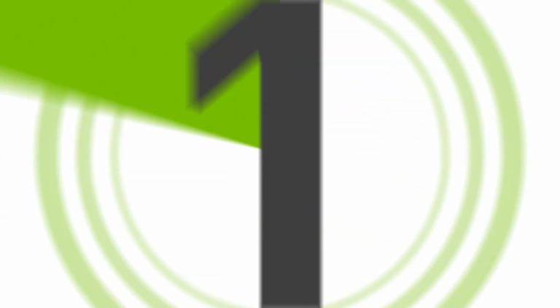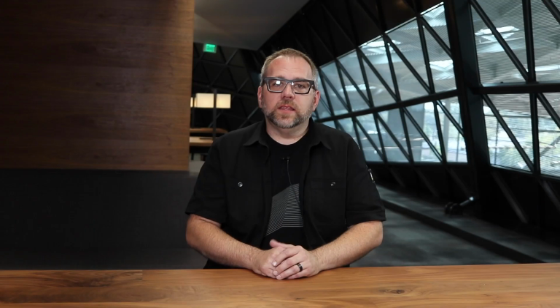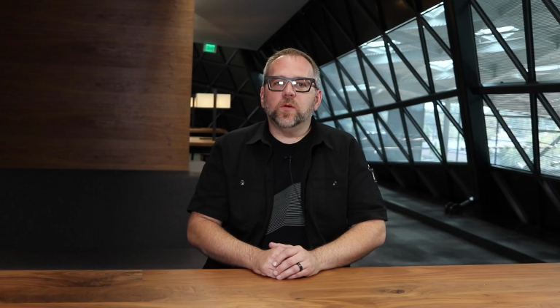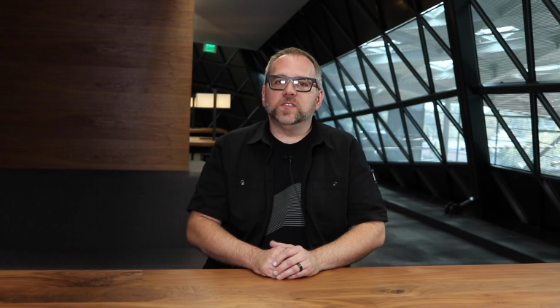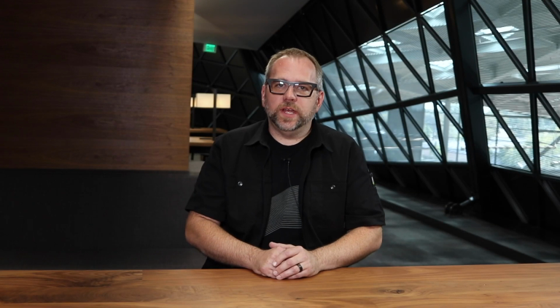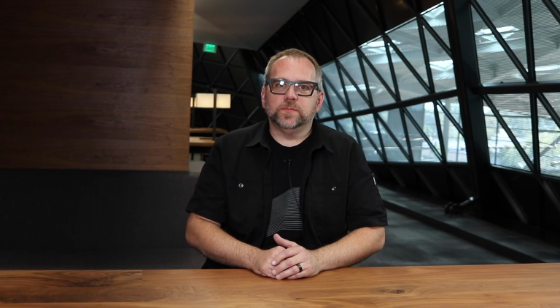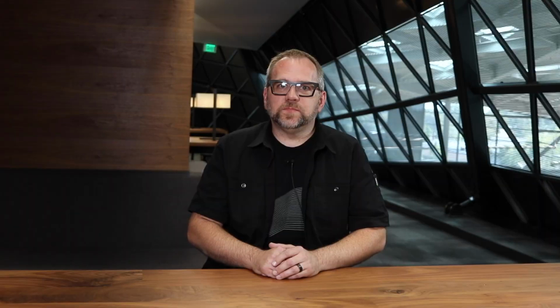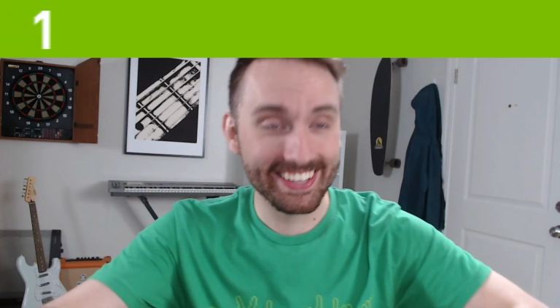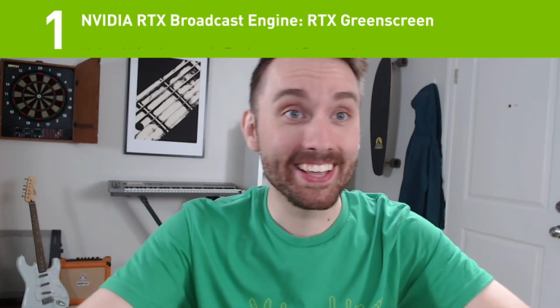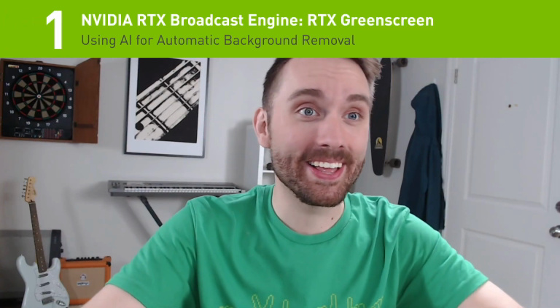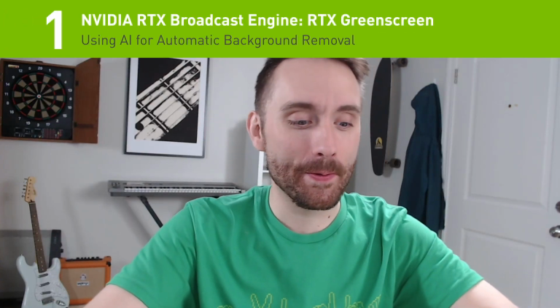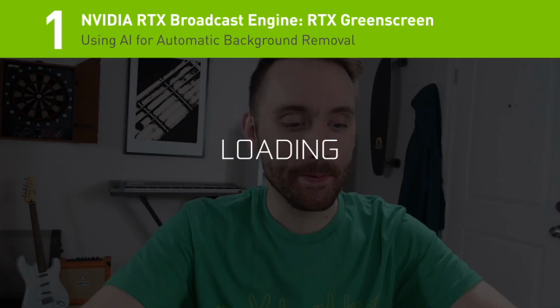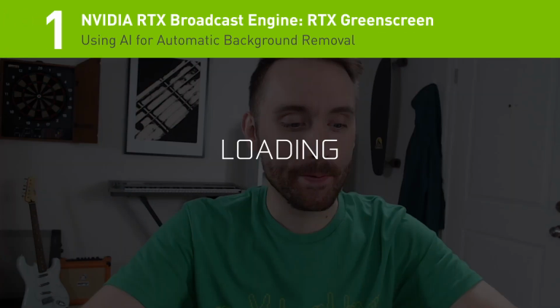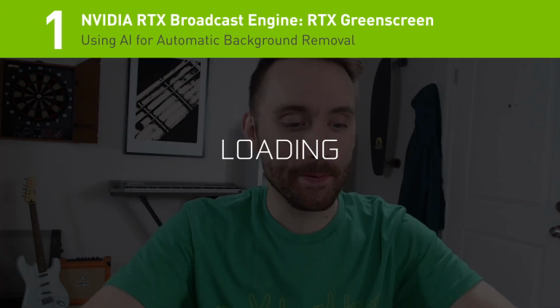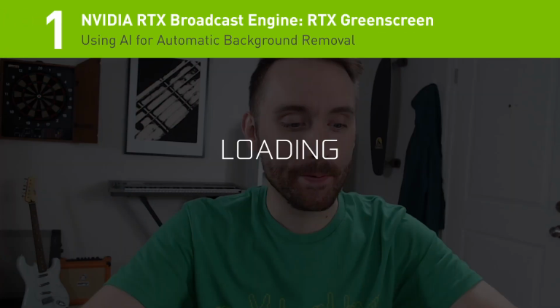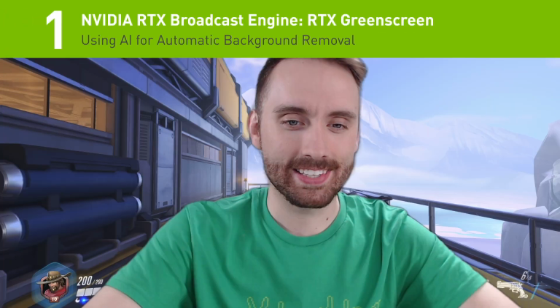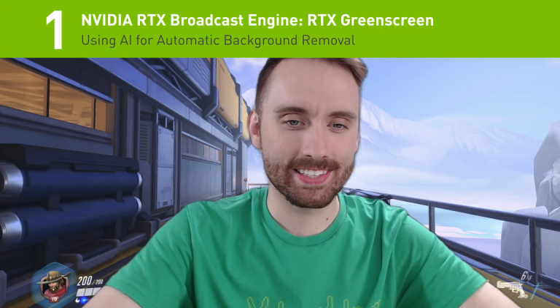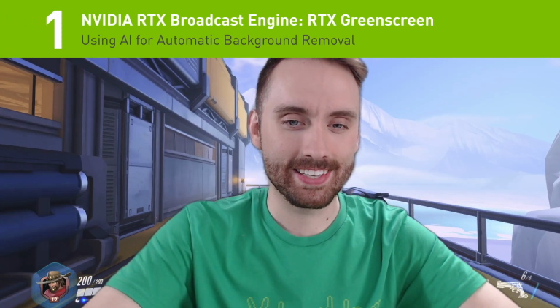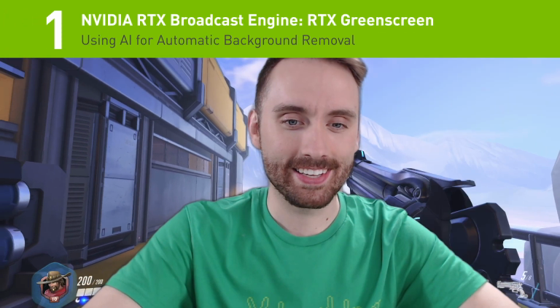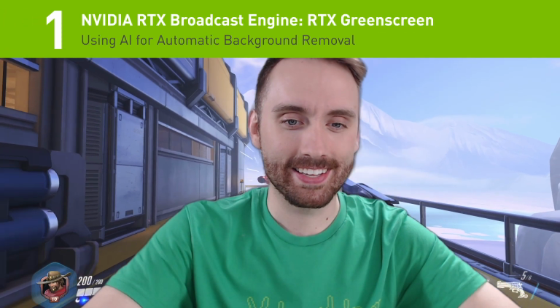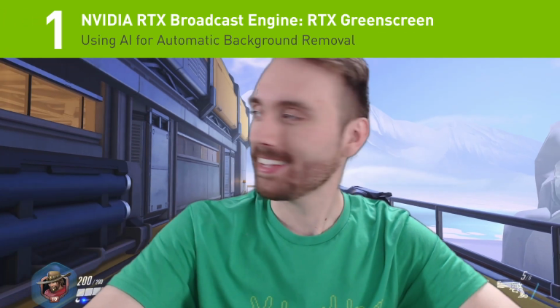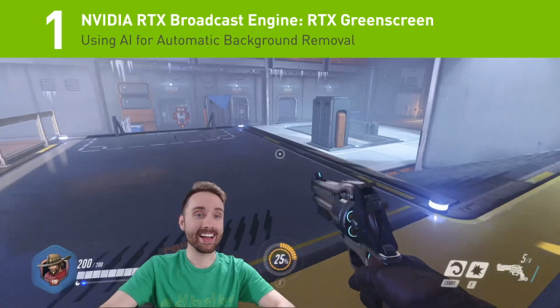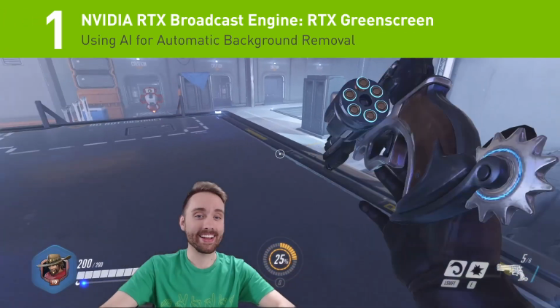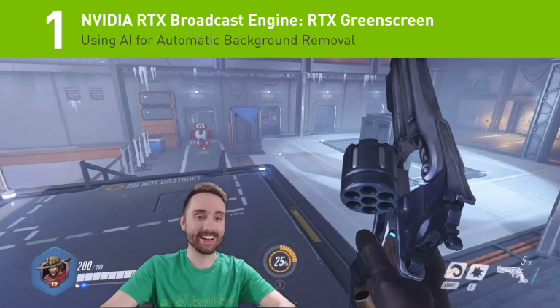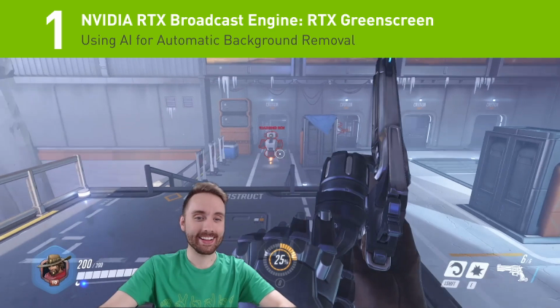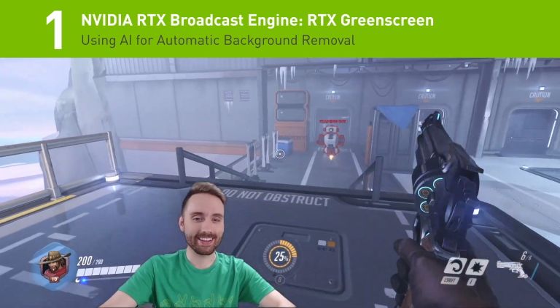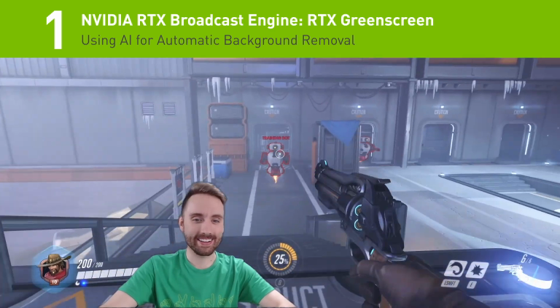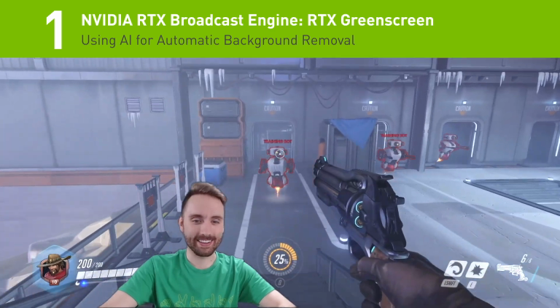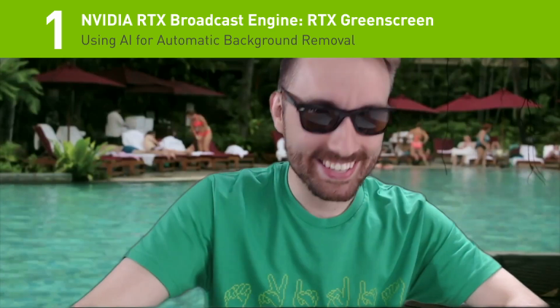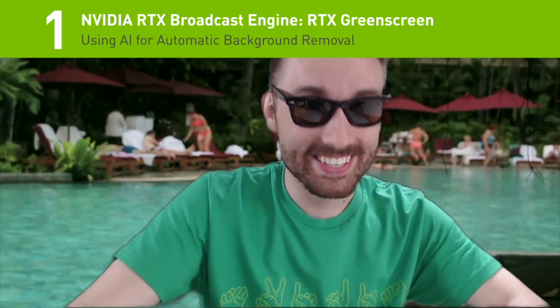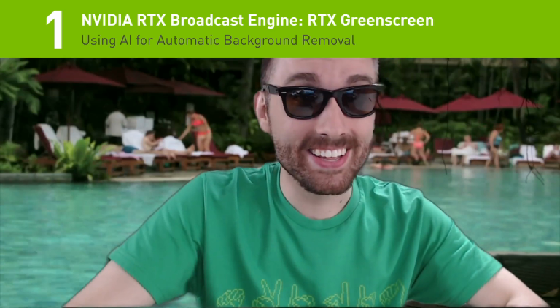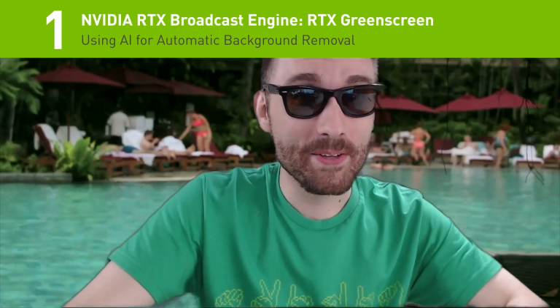And the number one story: NVIDIA just announced a new AI background removal SDK that can do the job of a green screen without the actual screen.